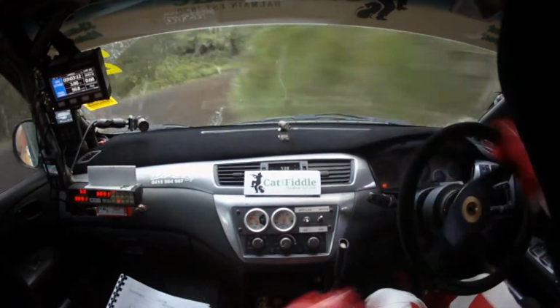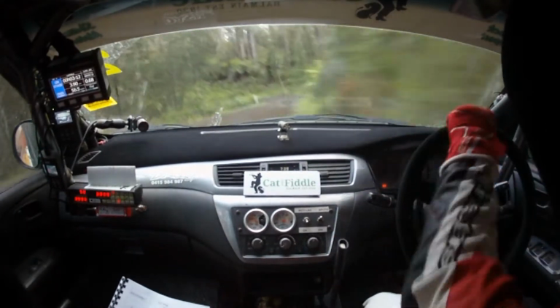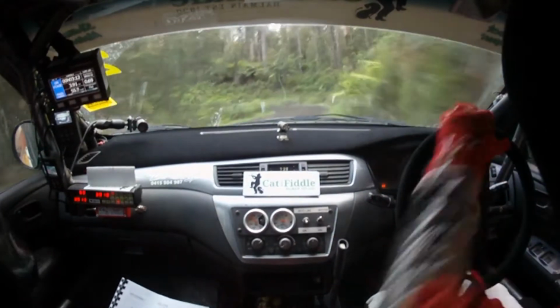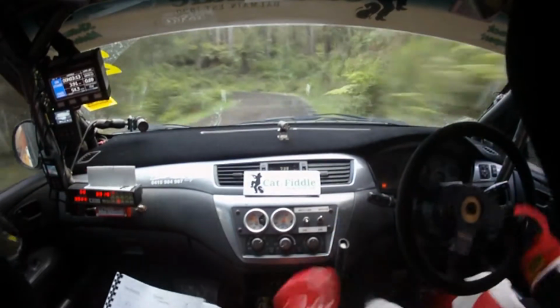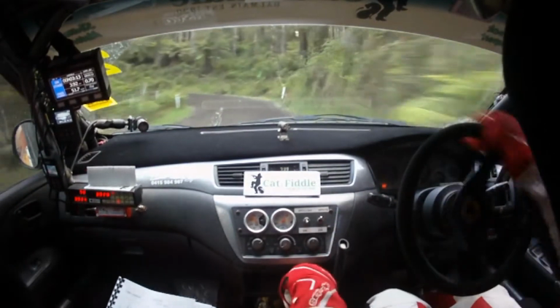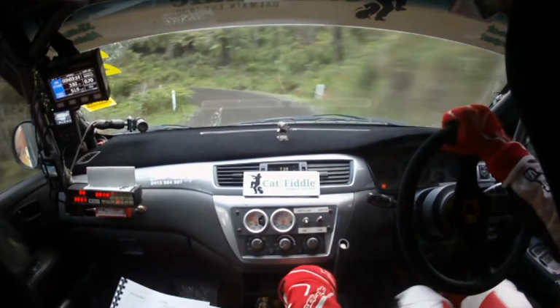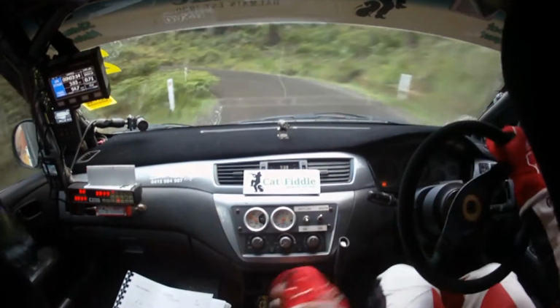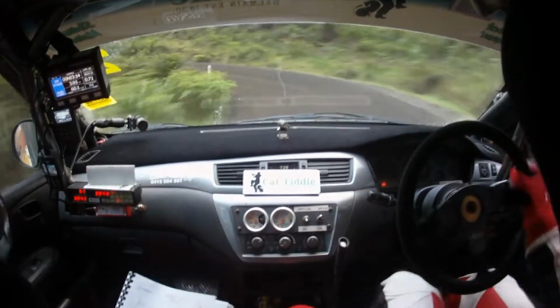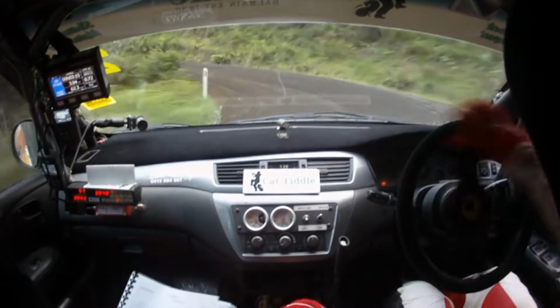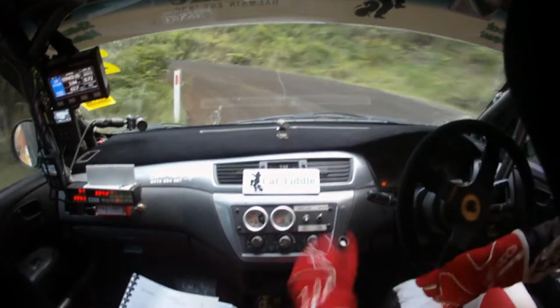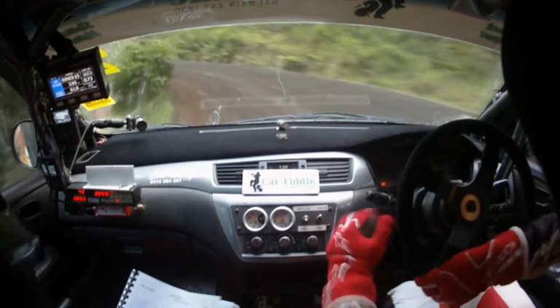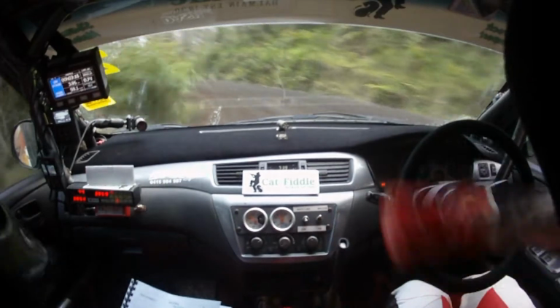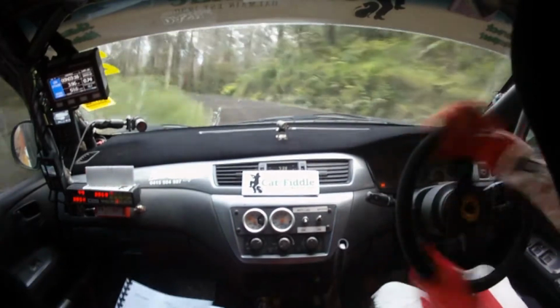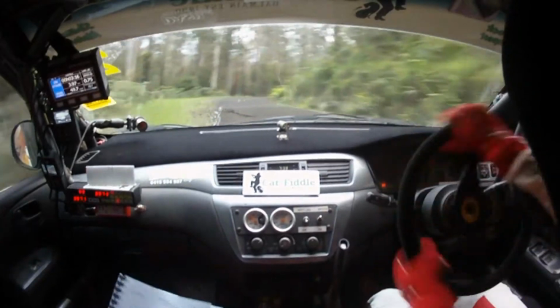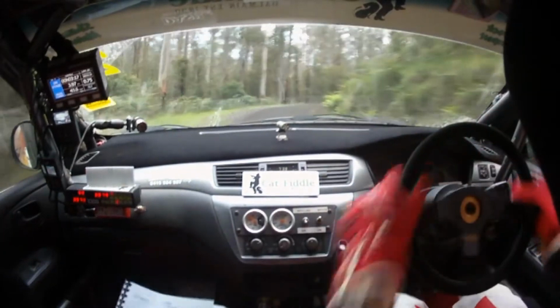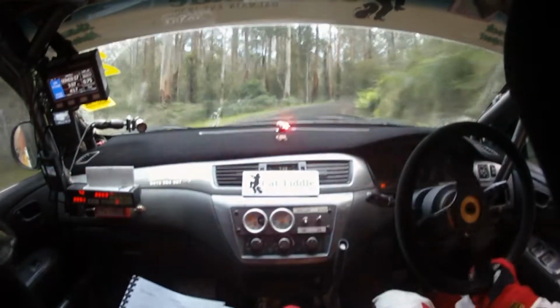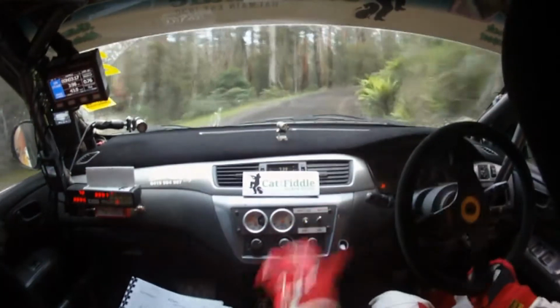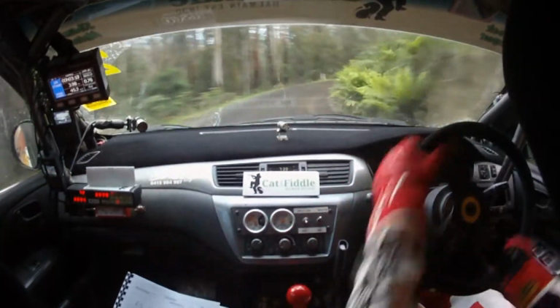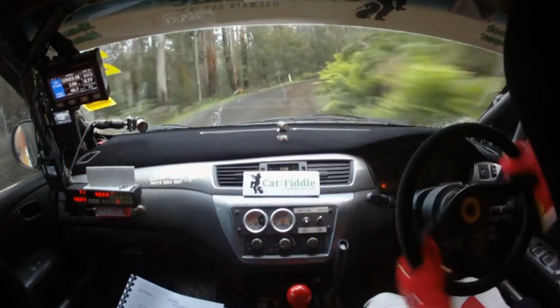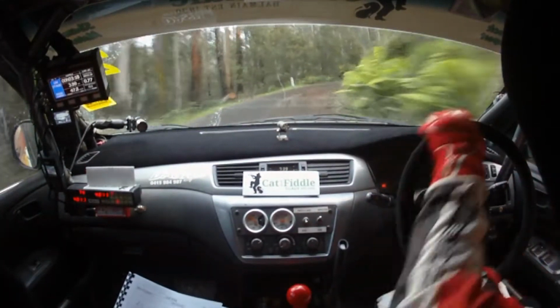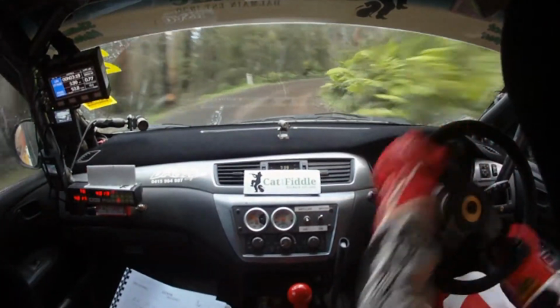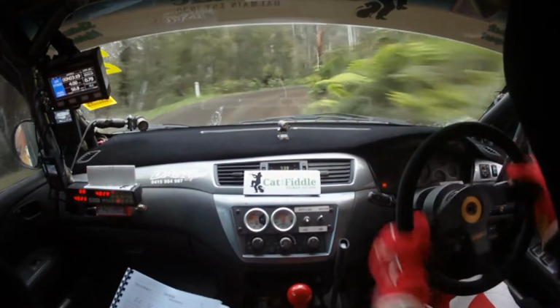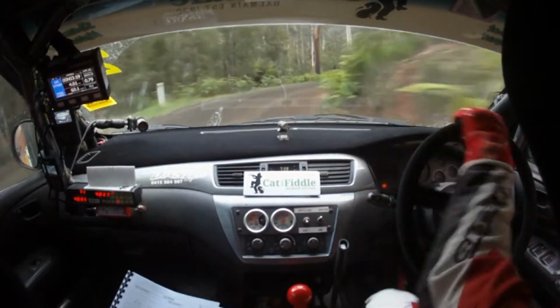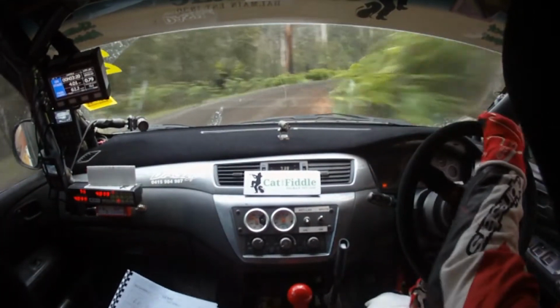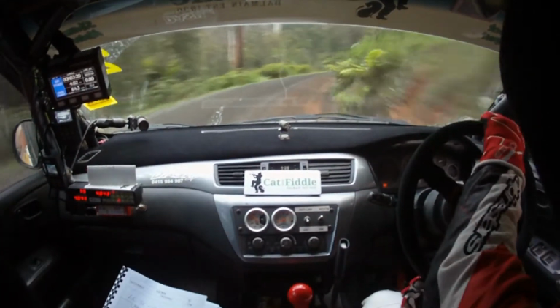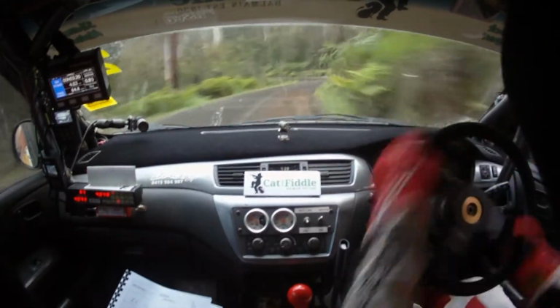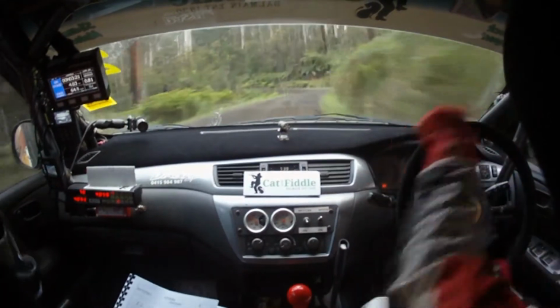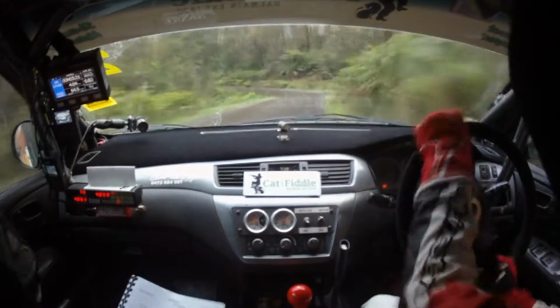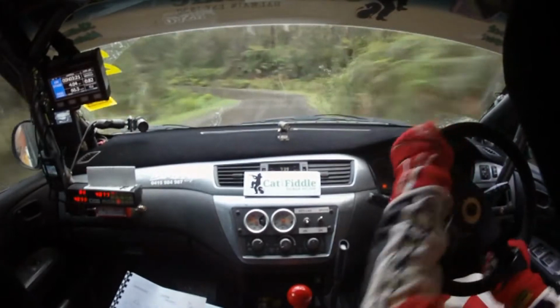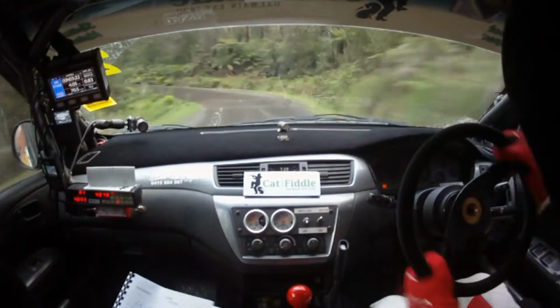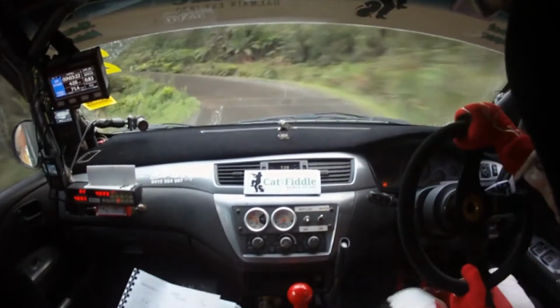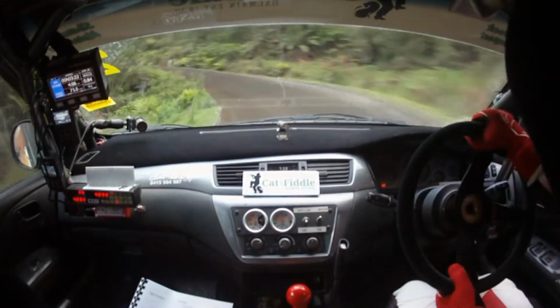3 left here, then long 4 right. It's a long 4 right, tightens 4 on the exit, and 4 left plus. Tightens a bit here, then 4 left plus.